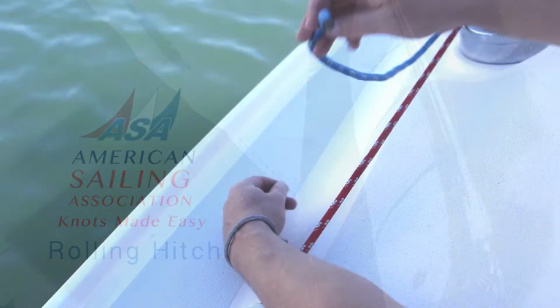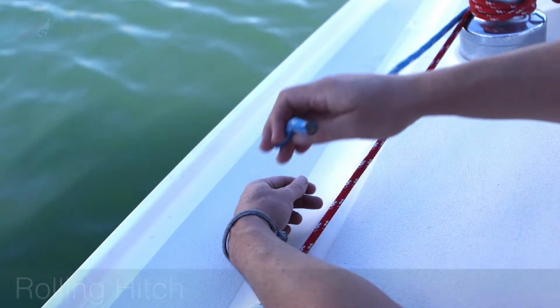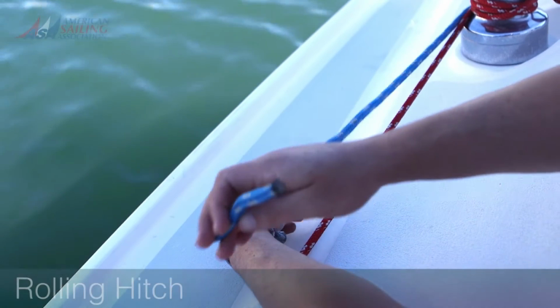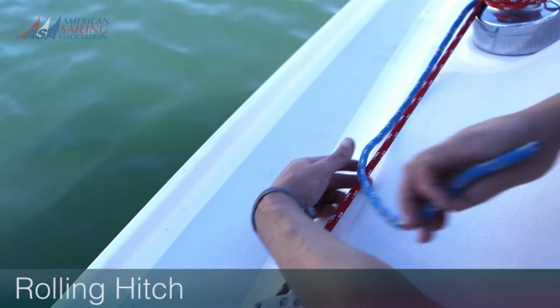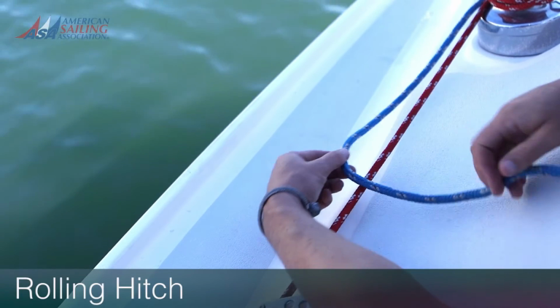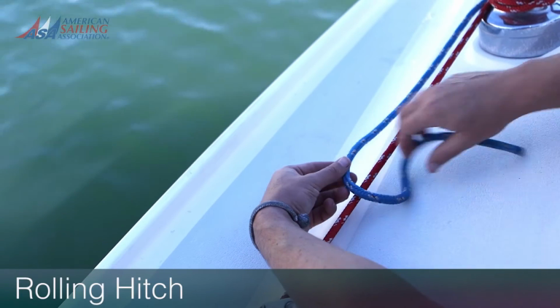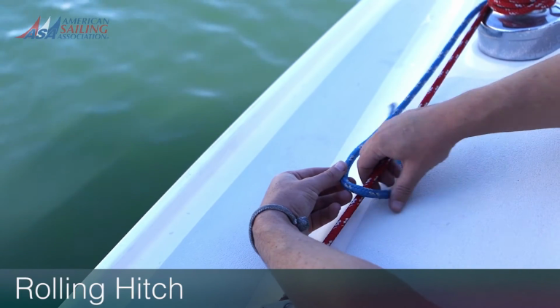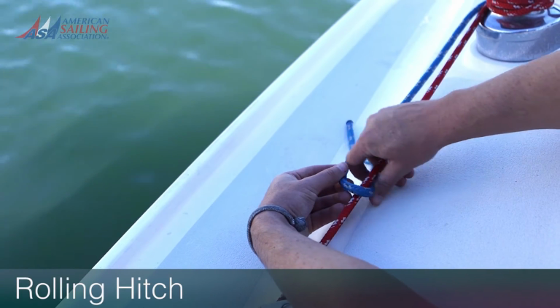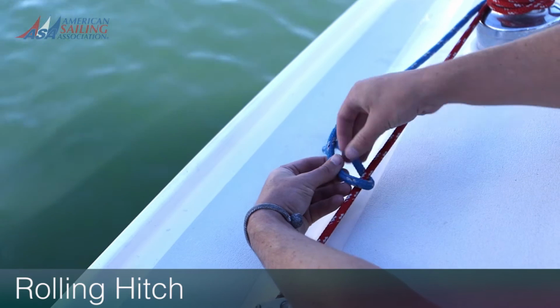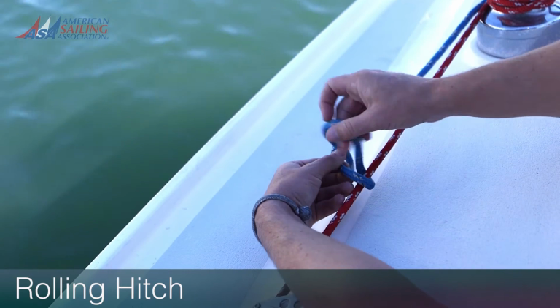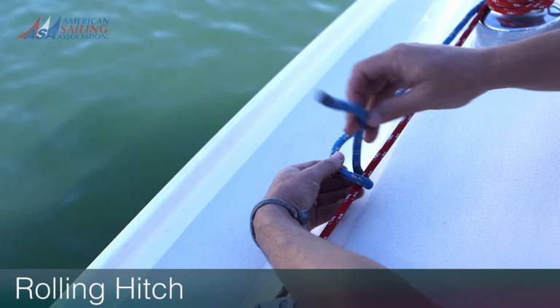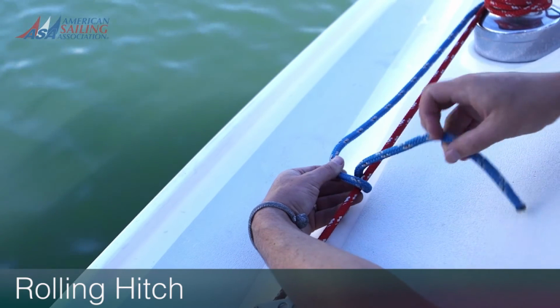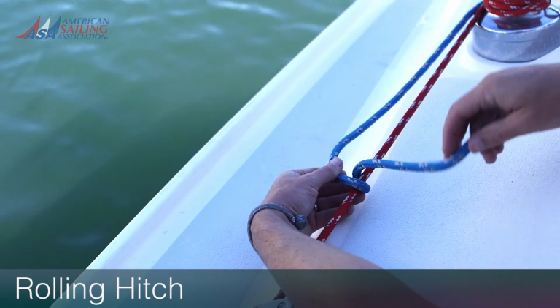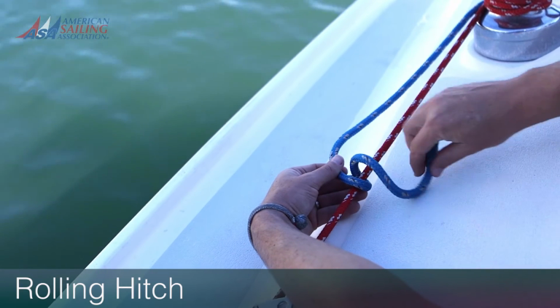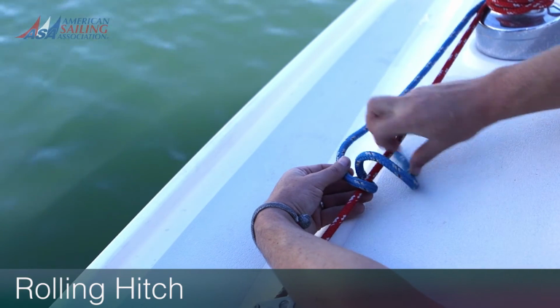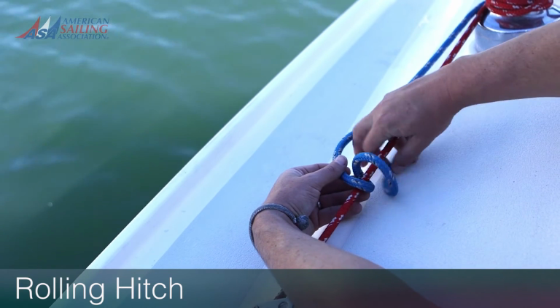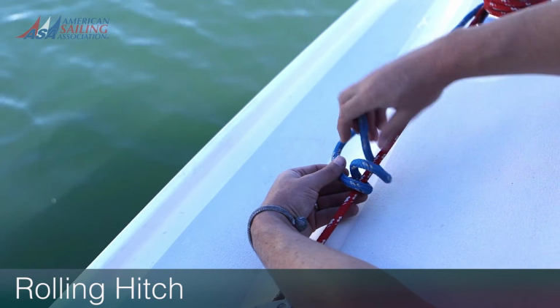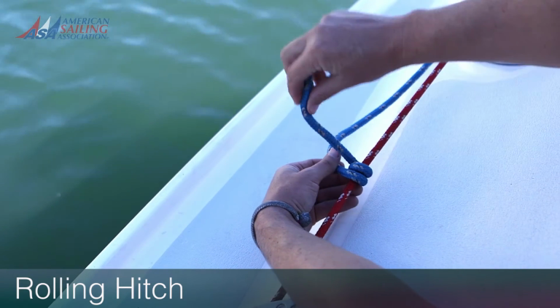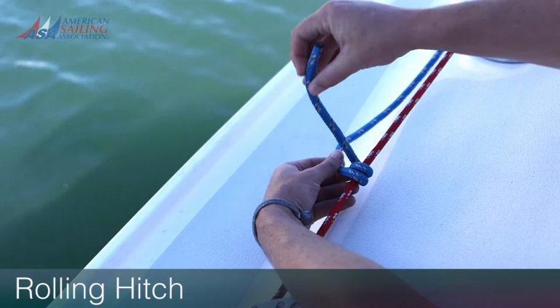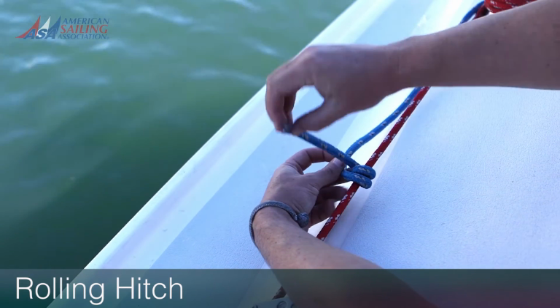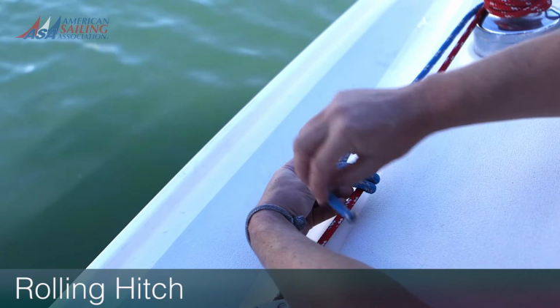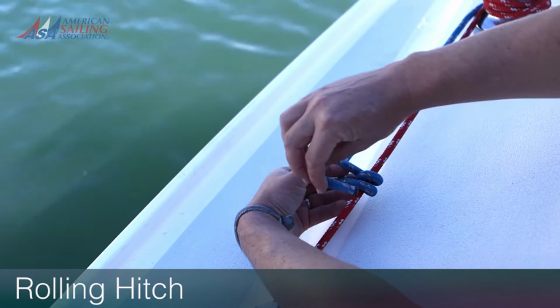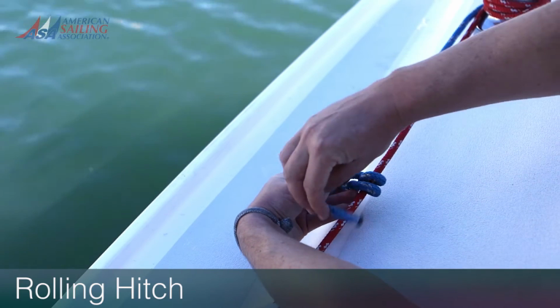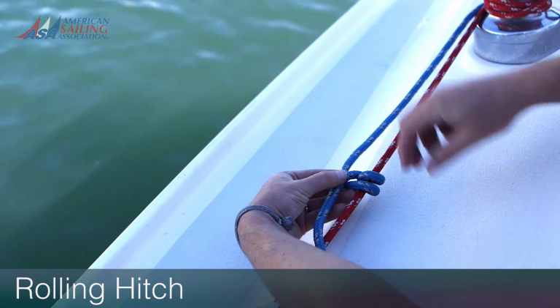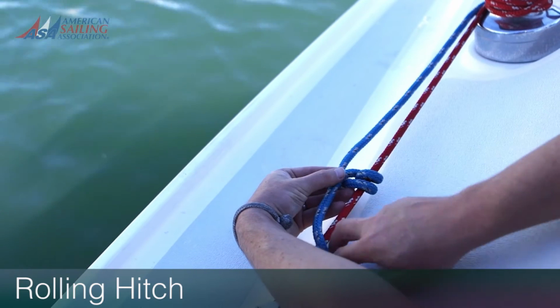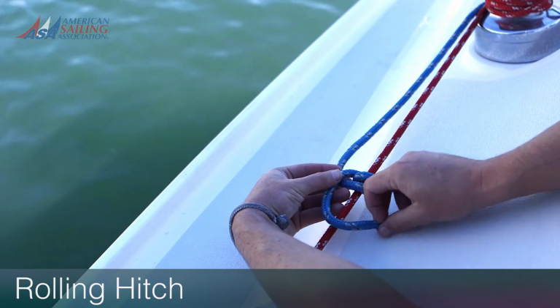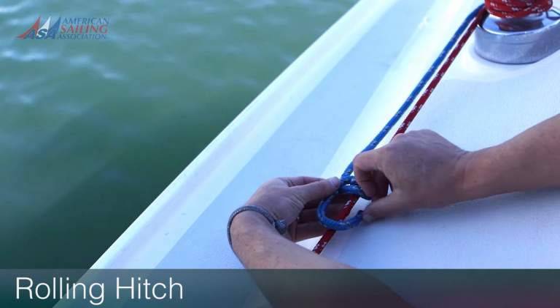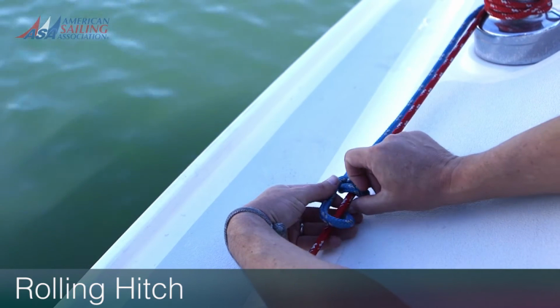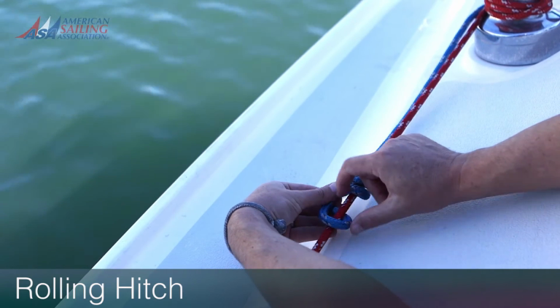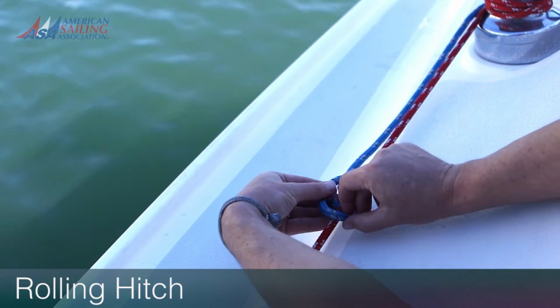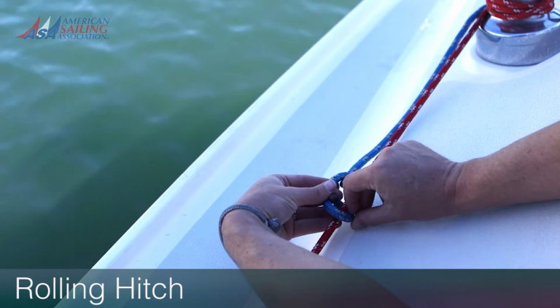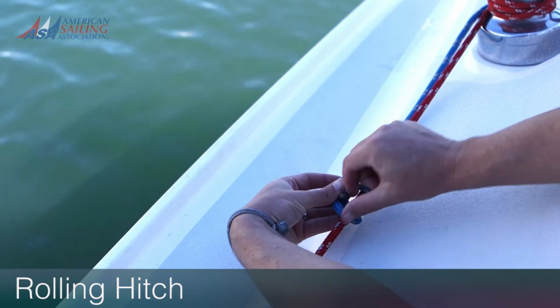This valuable hitch can be used to tie a line to the standing part of another line or to a spar. It's especially useful when you need to transfer the load from one line to another, say for a winch override.